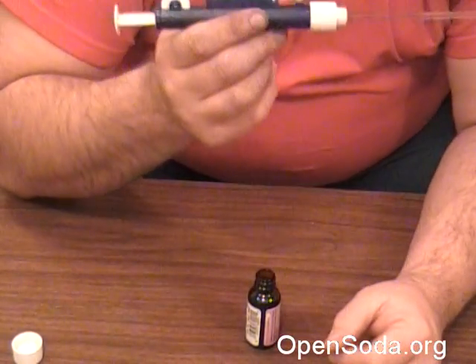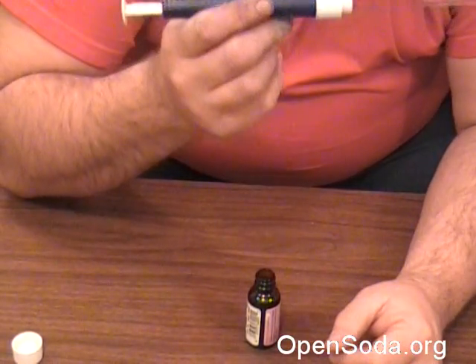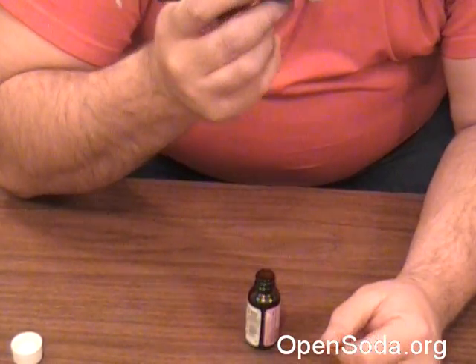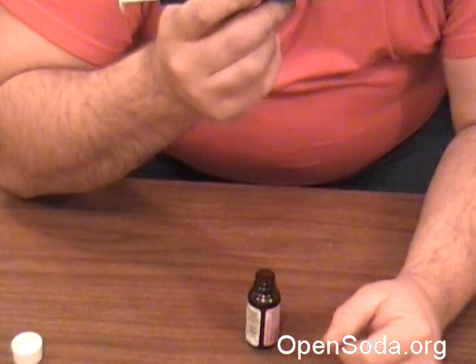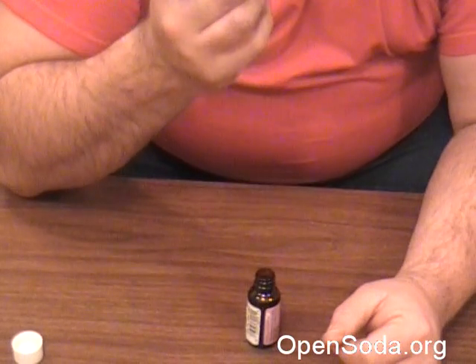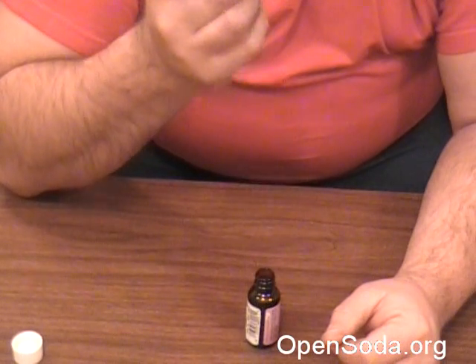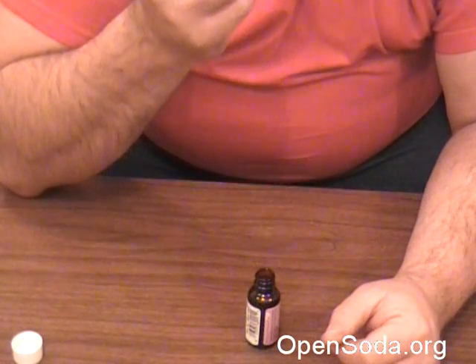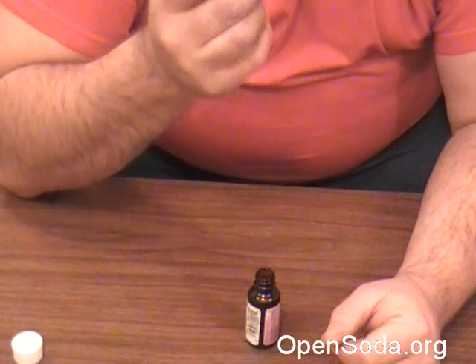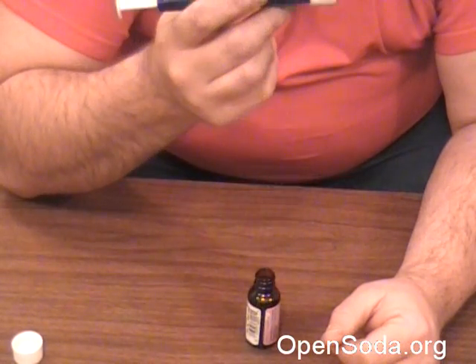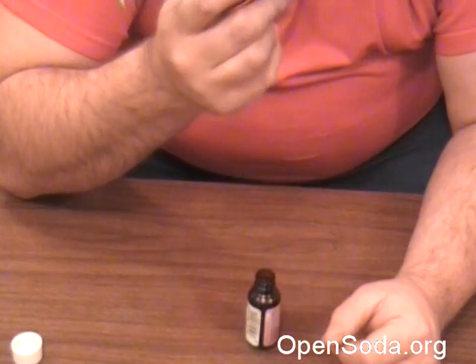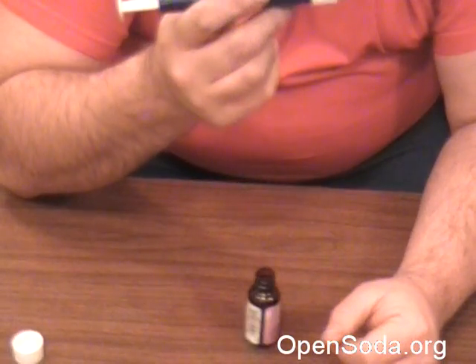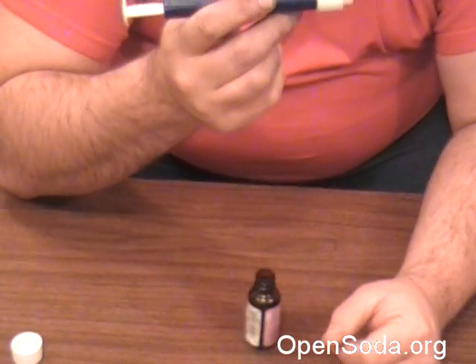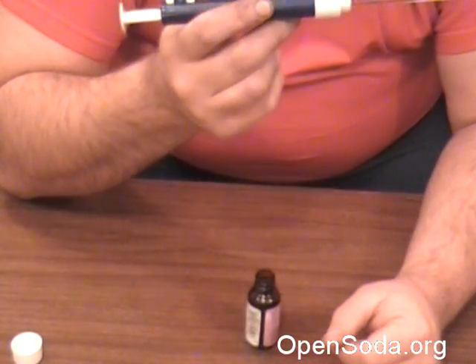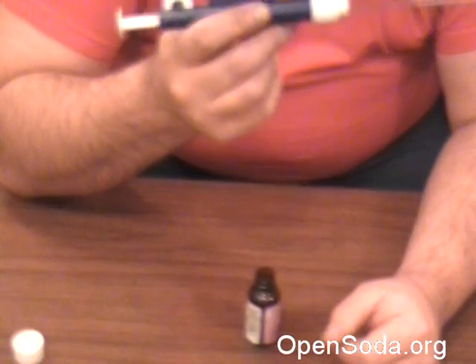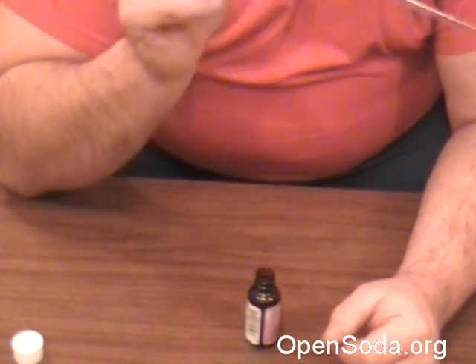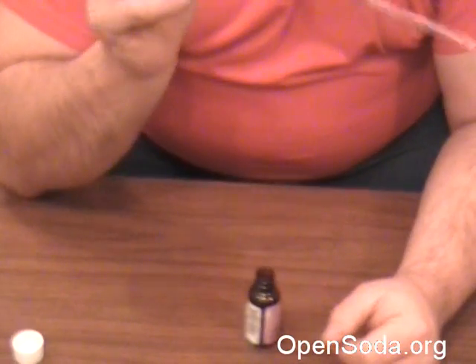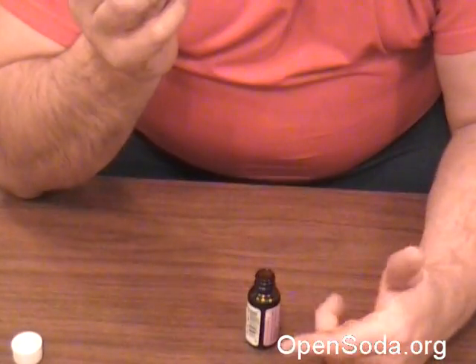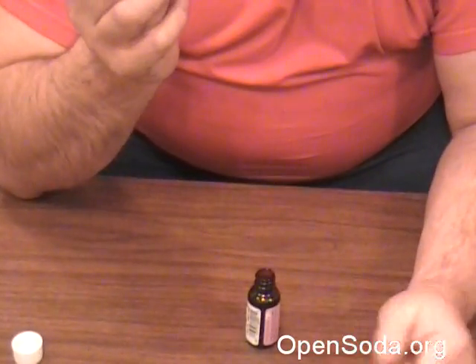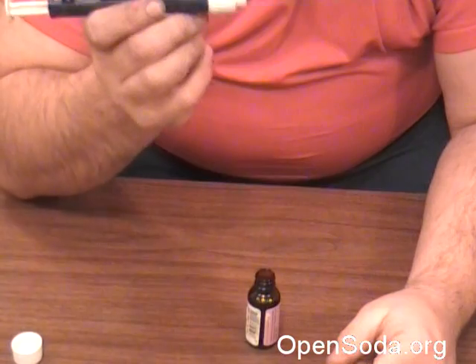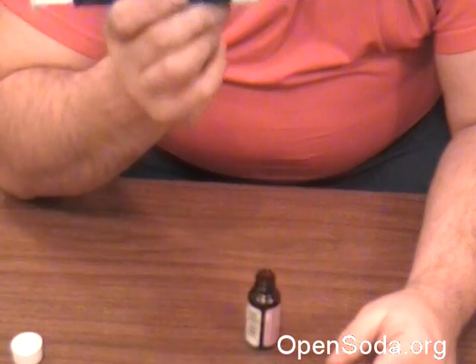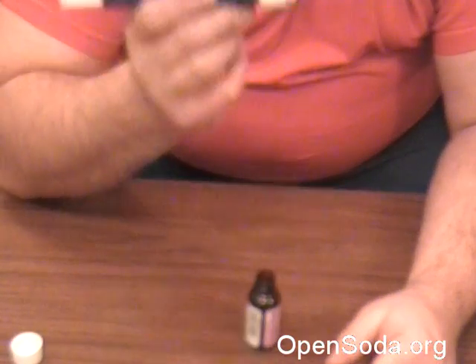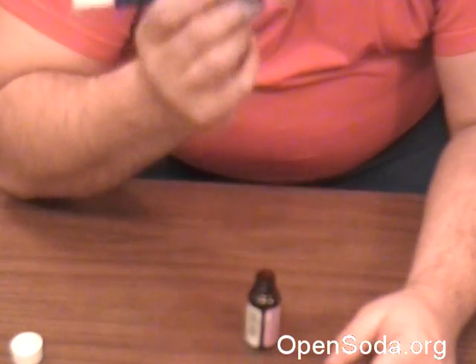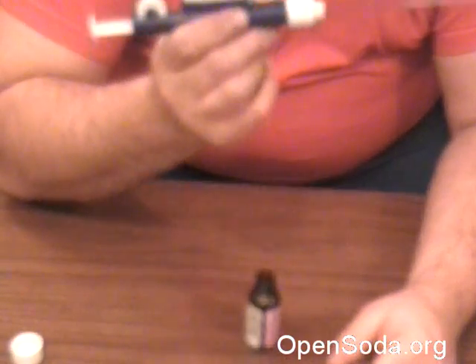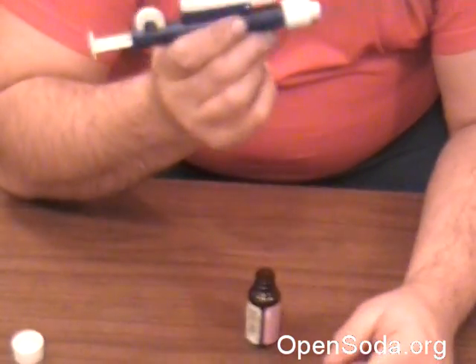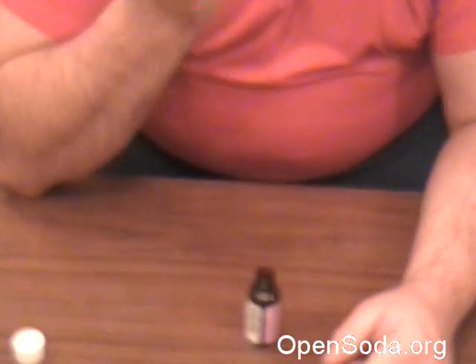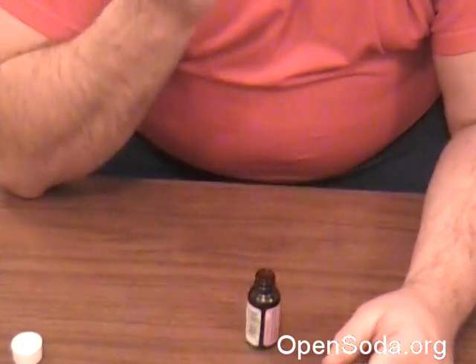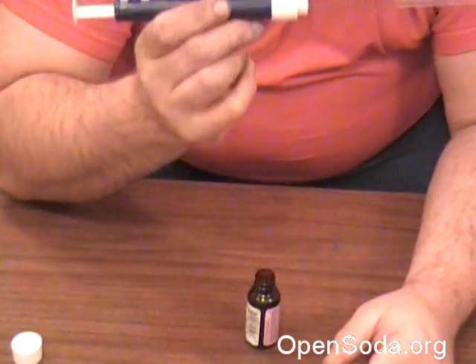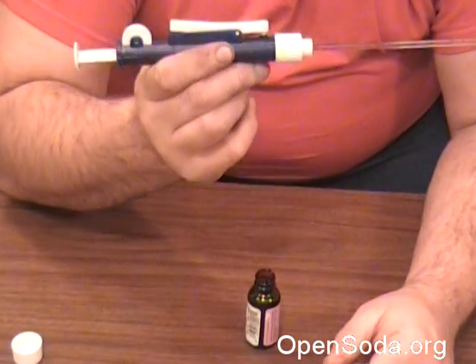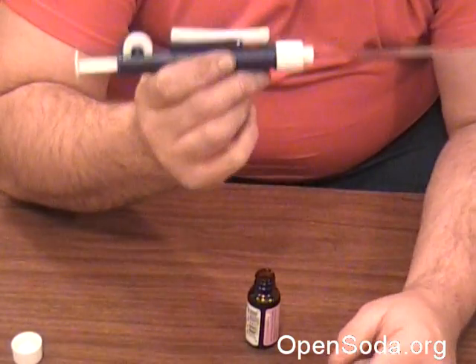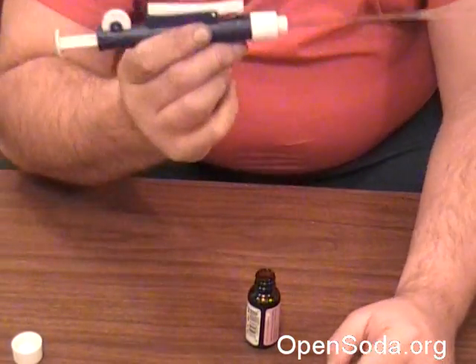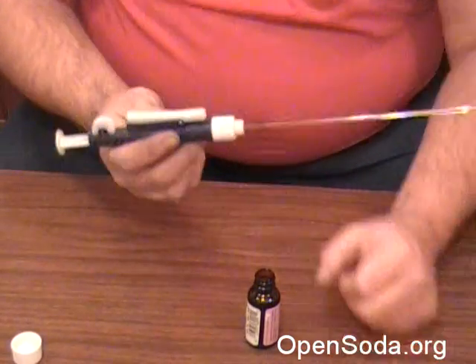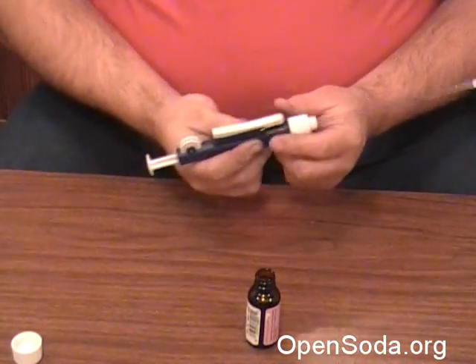If you're doing lots of open cola and you have a pipette and you're using these oils, get the pipette pump. Oh my God, is it worth it. There you go.